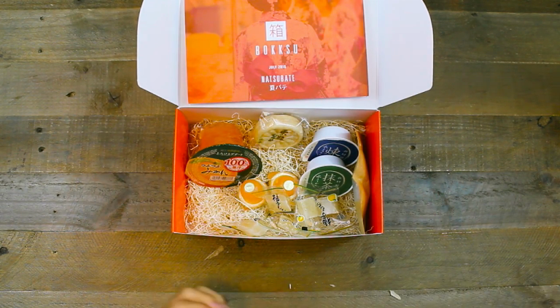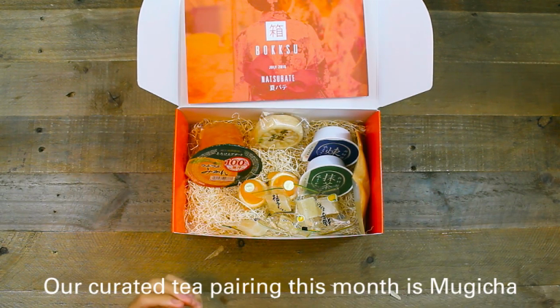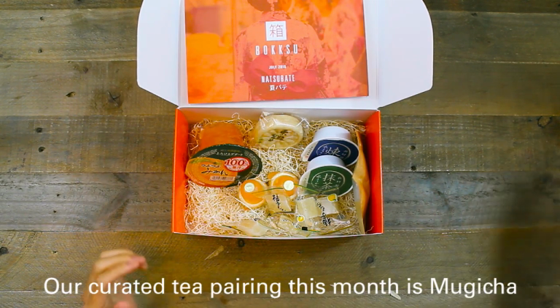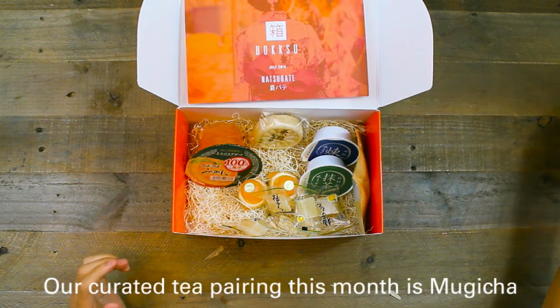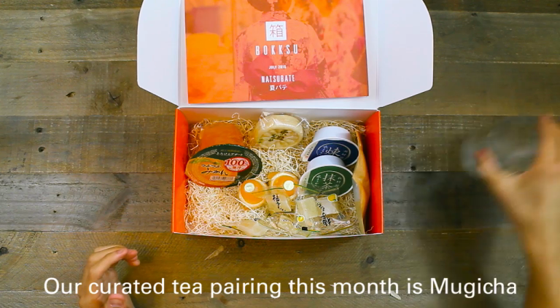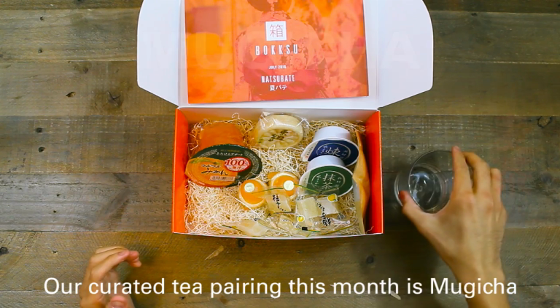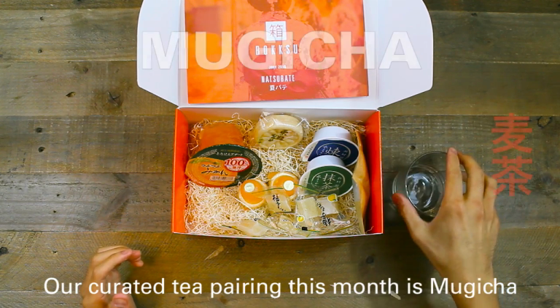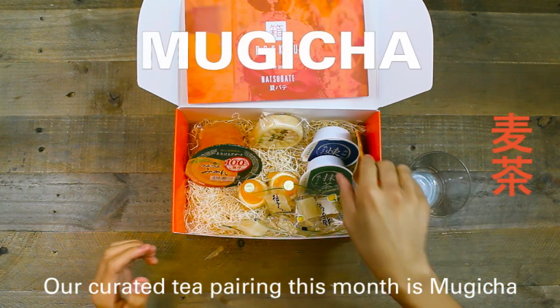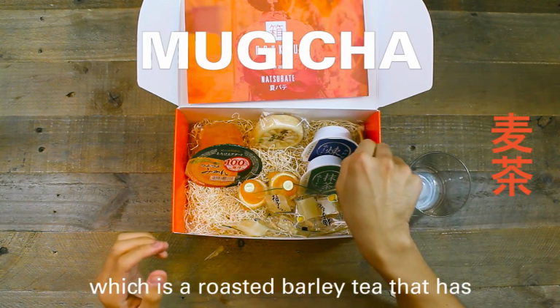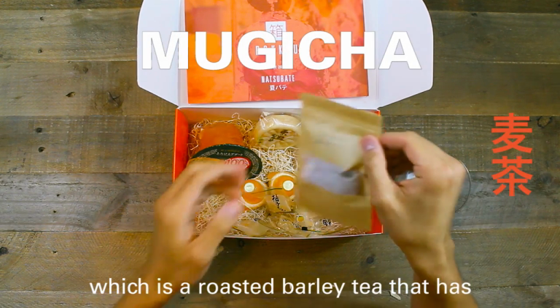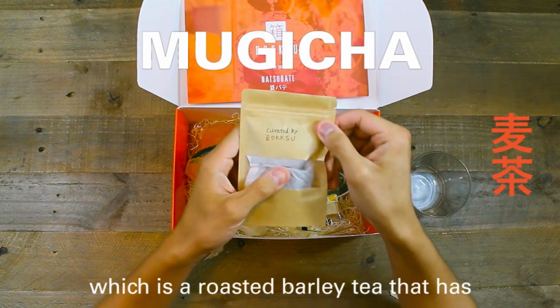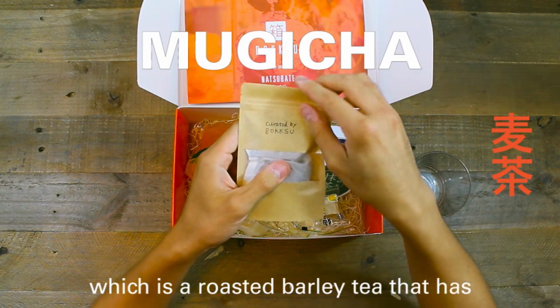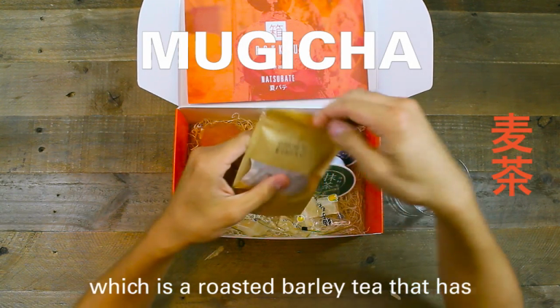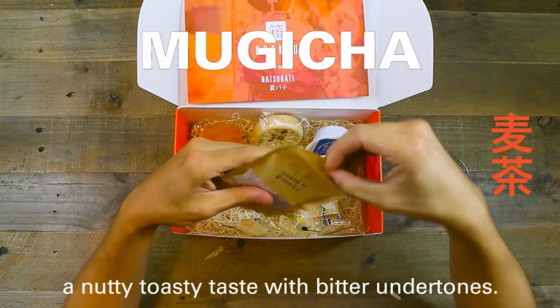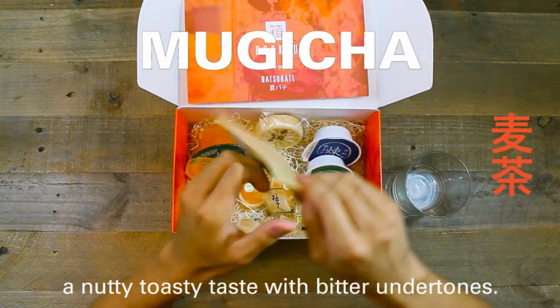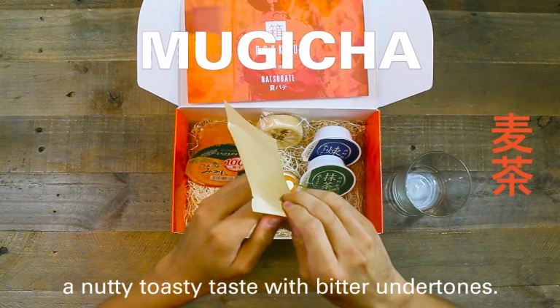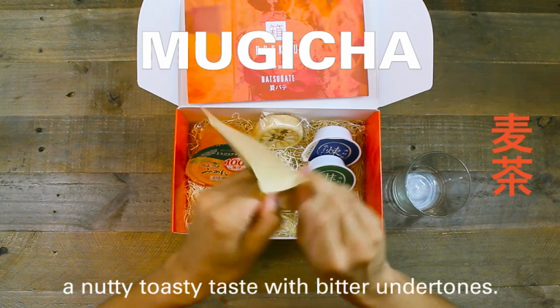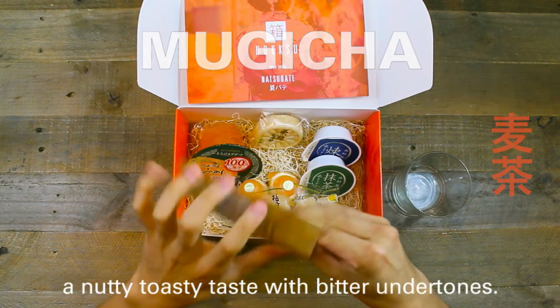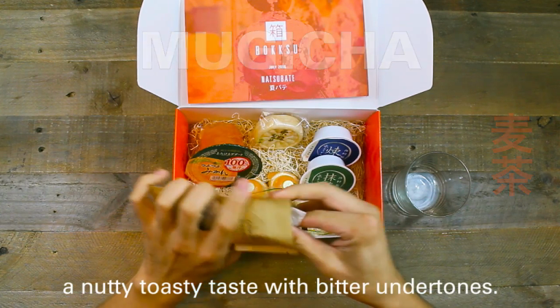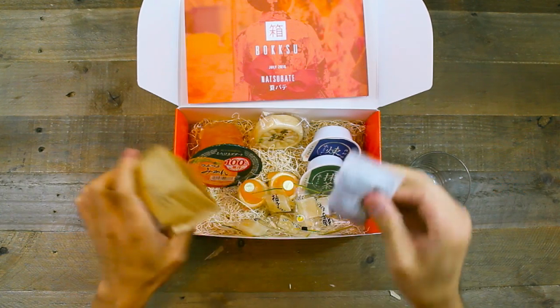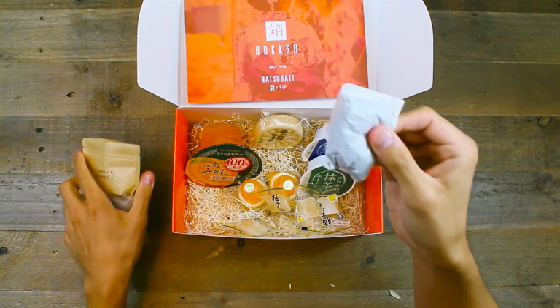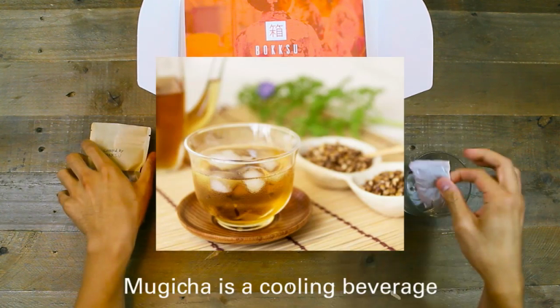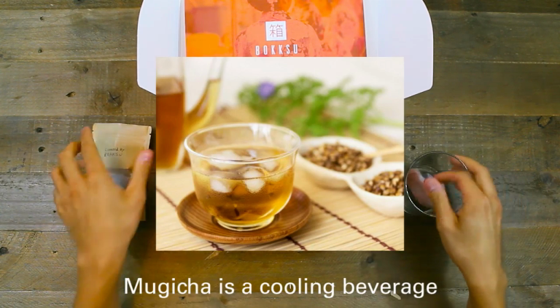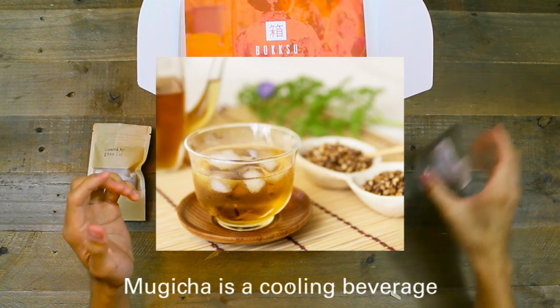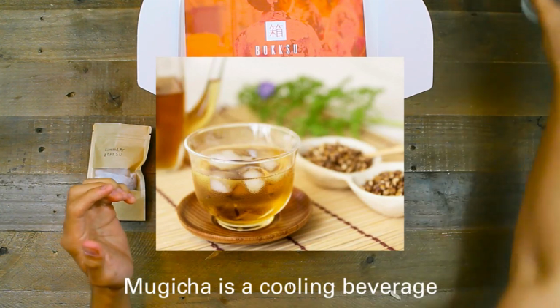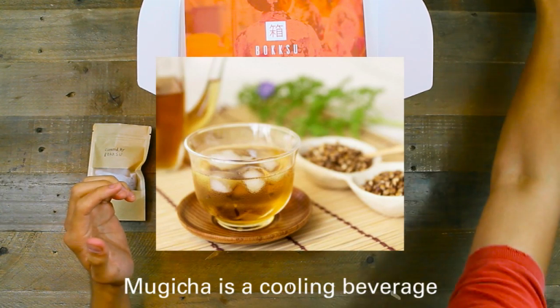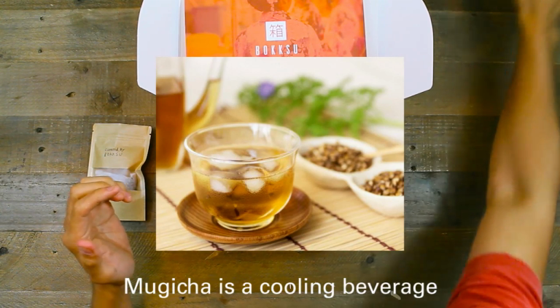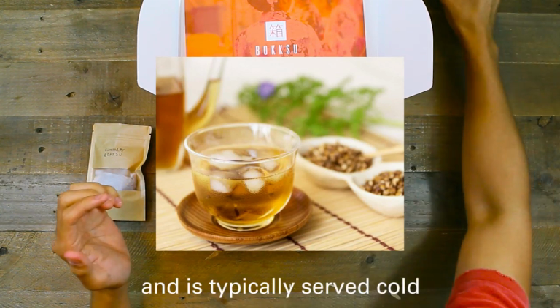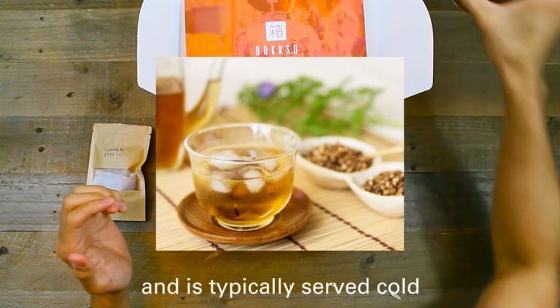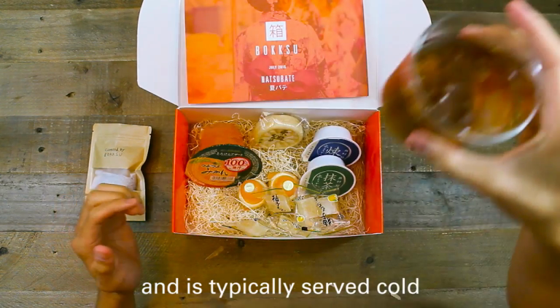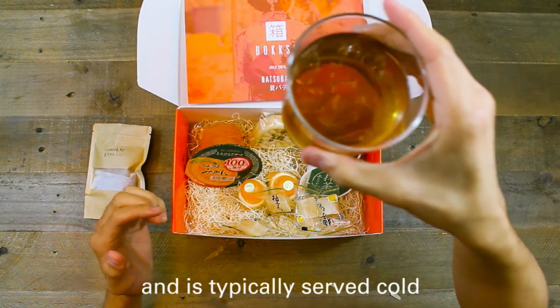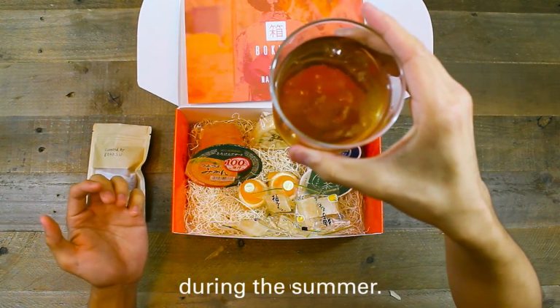Our curated tea pairing this month is Mugicha, which is a roasted barley tea that has a nutty, toasty taste with bitter undertones. Mugicha is a cooling beverage and is typically served cold during the summer.